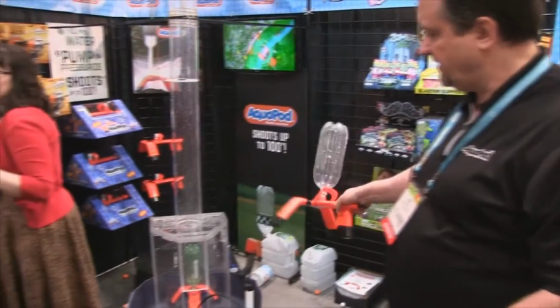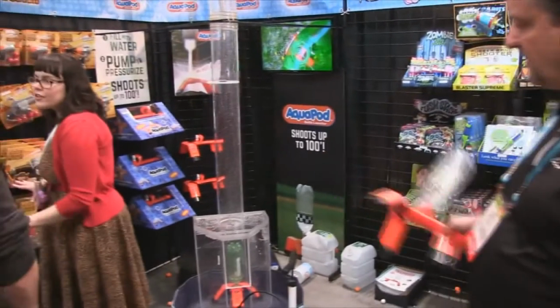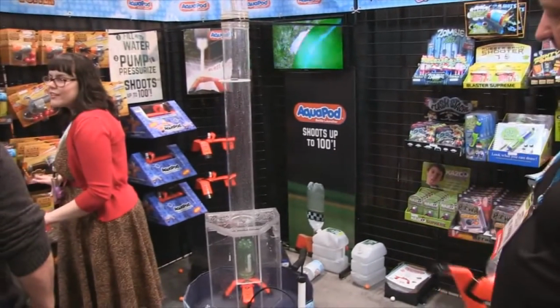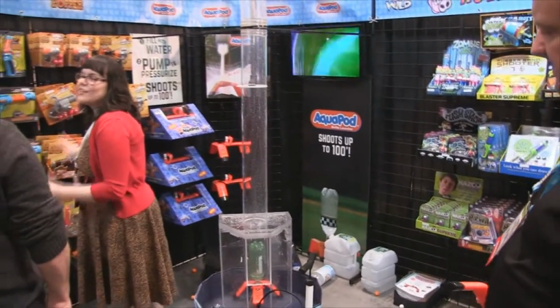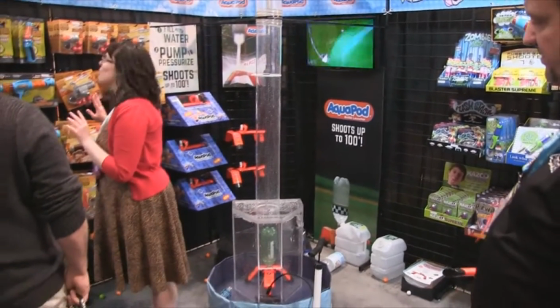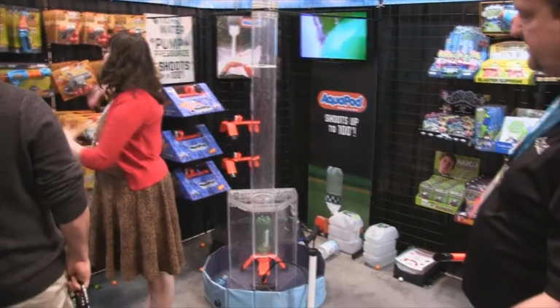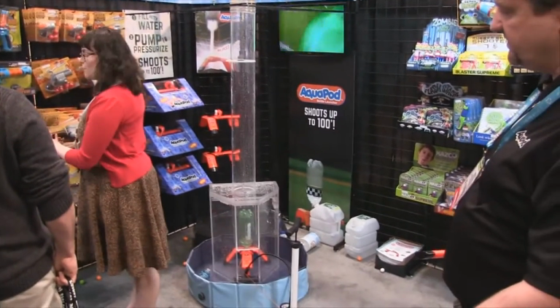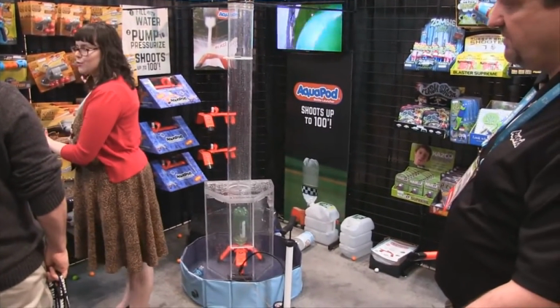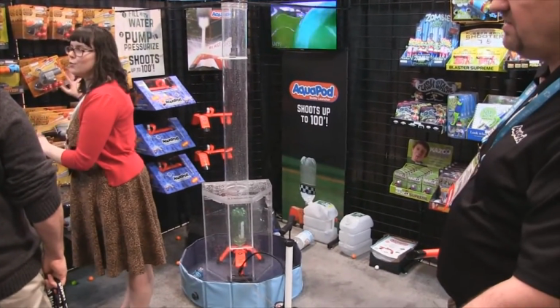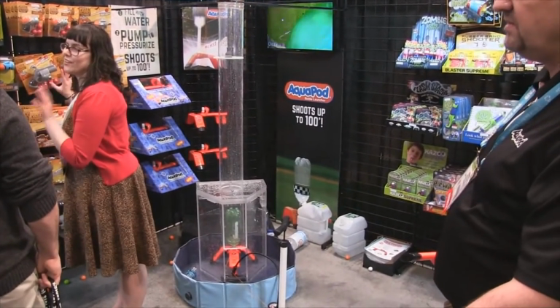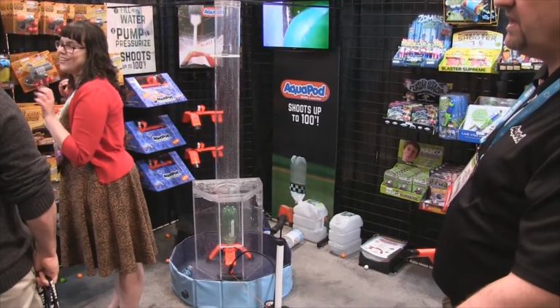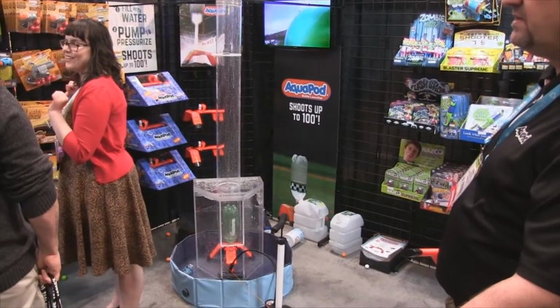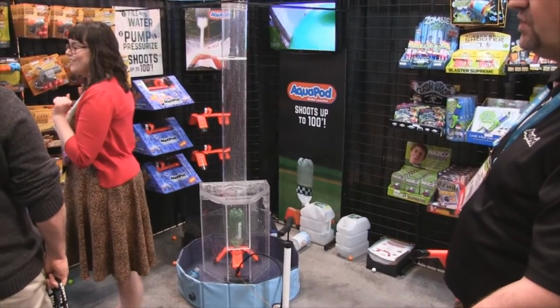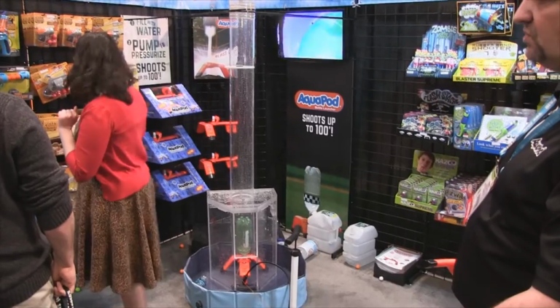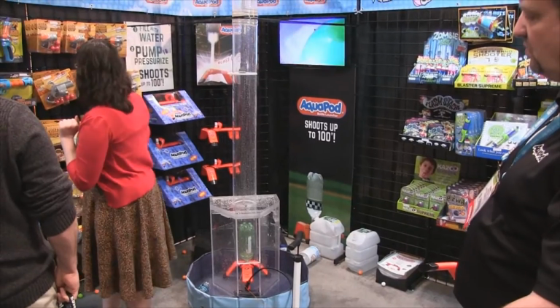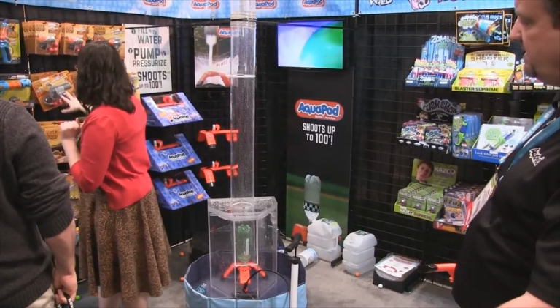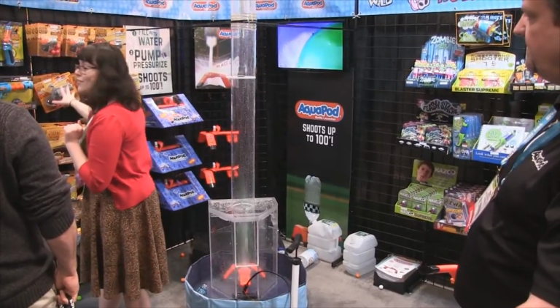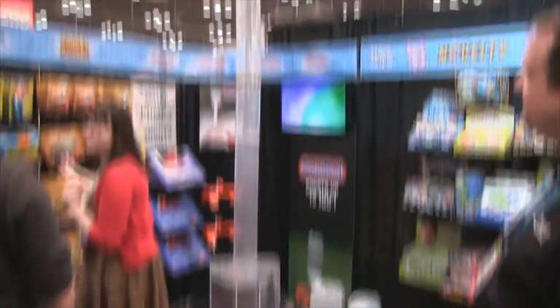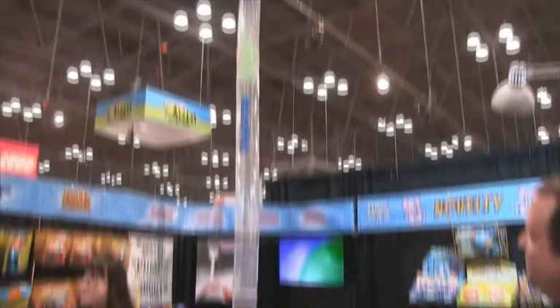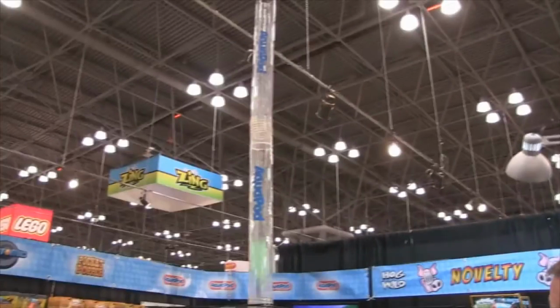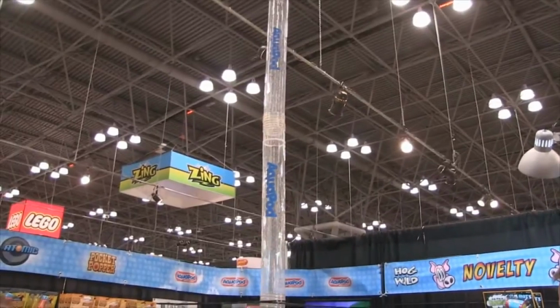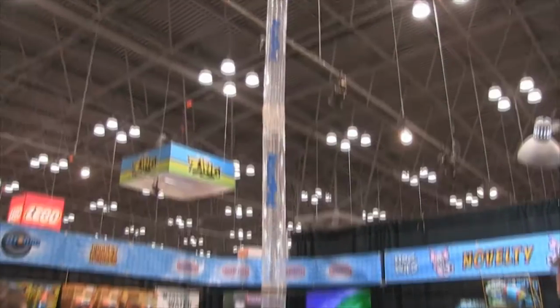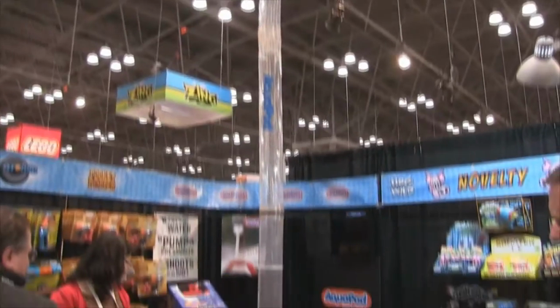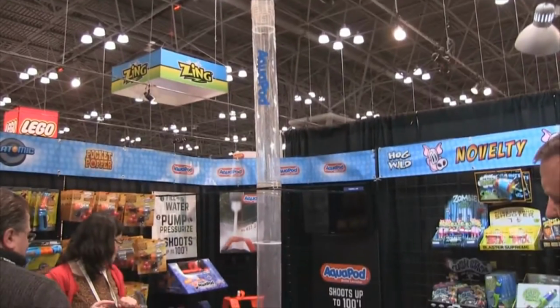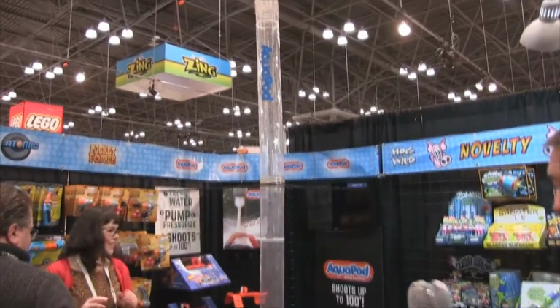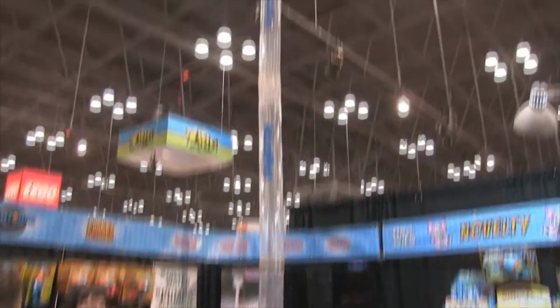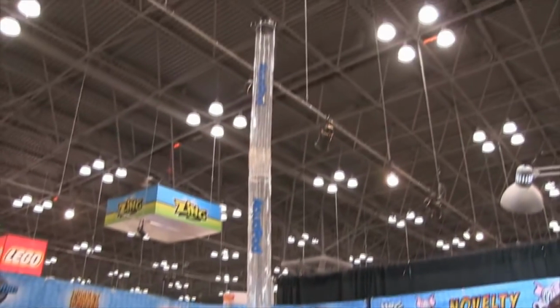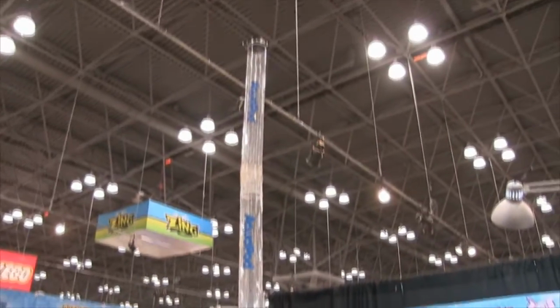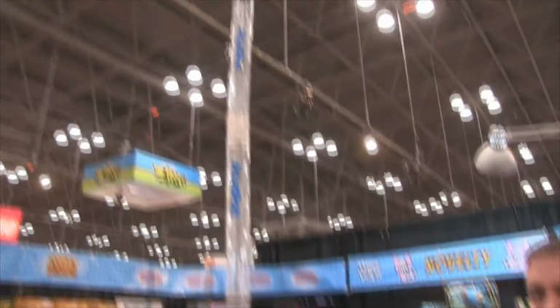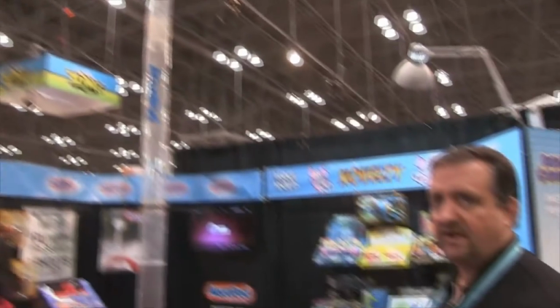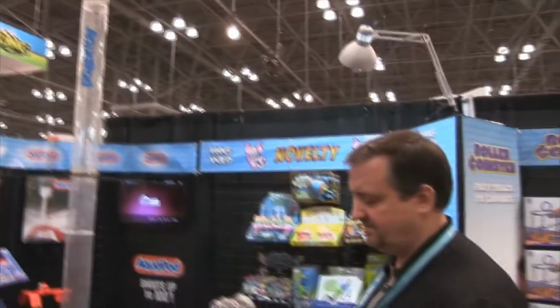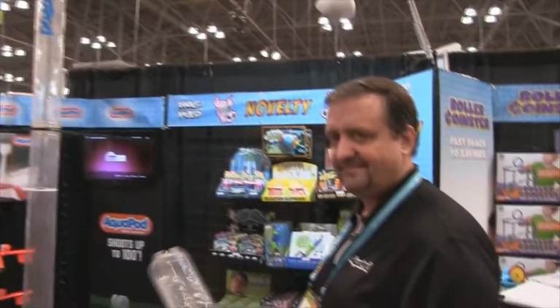Take a look at the one down there in the apparatus — you can see the green bottle. 3, 2, 1. Boom! This will launch actually about 100 feet in the air.